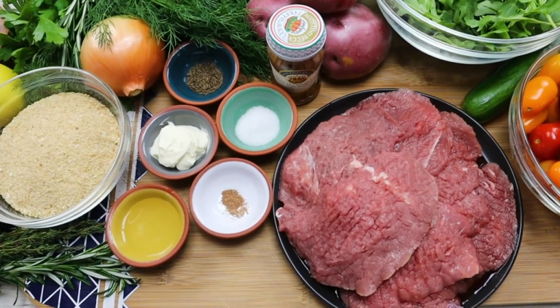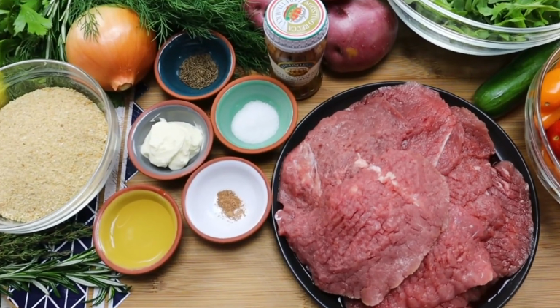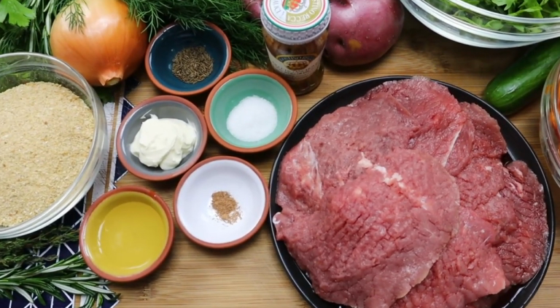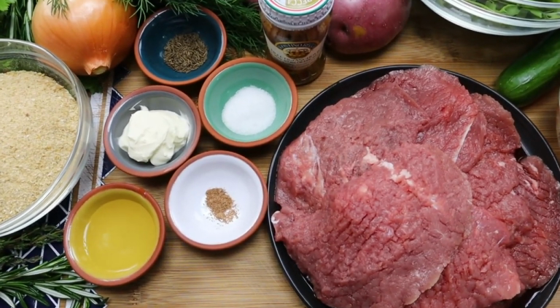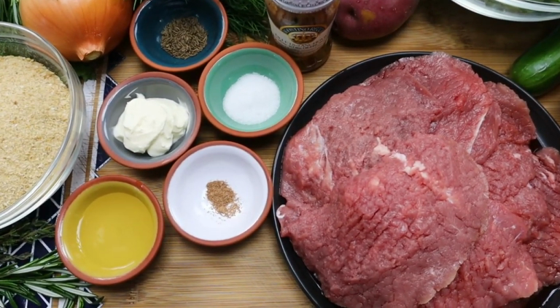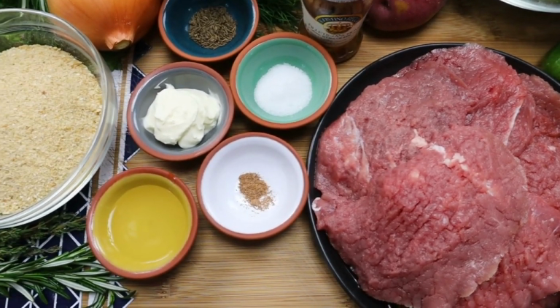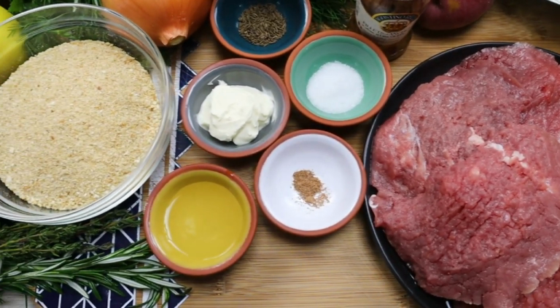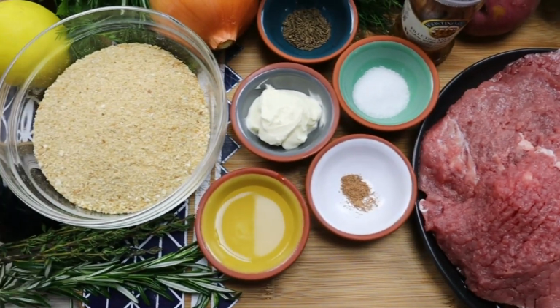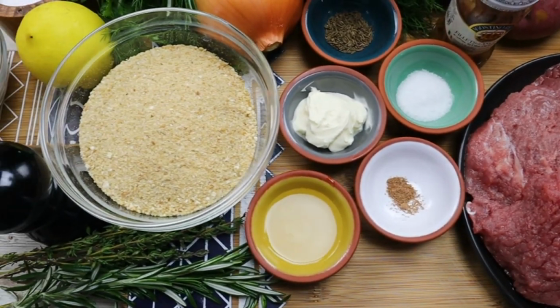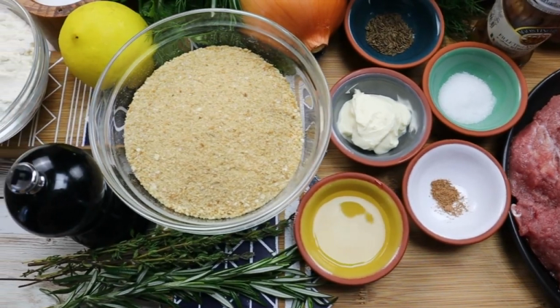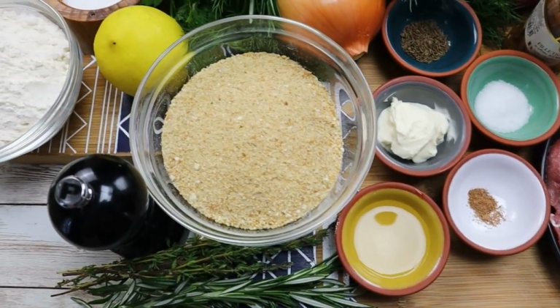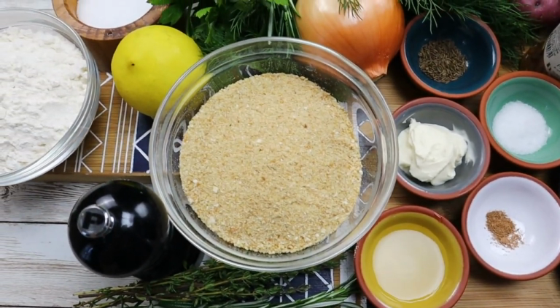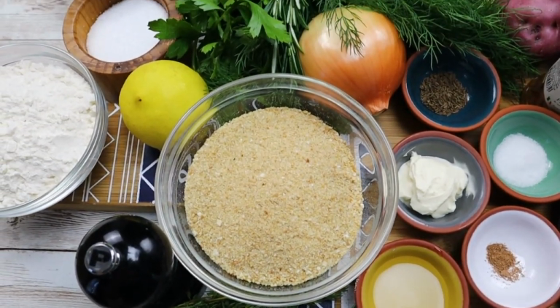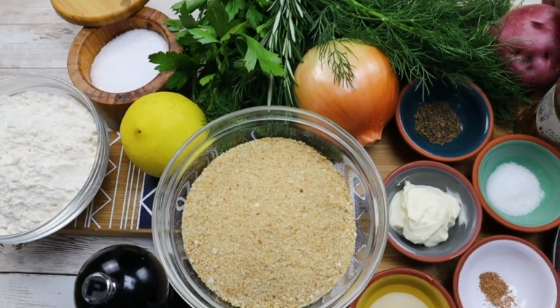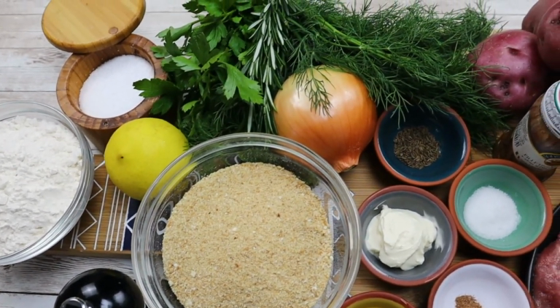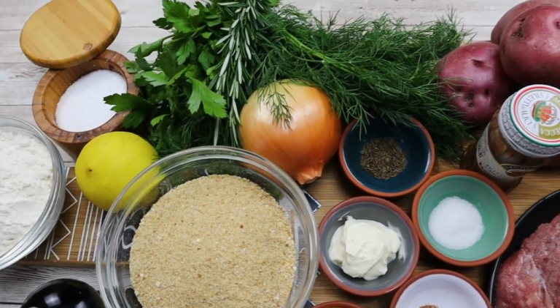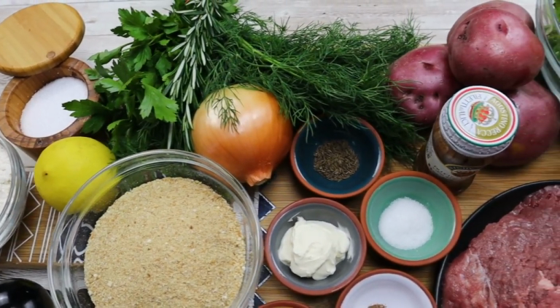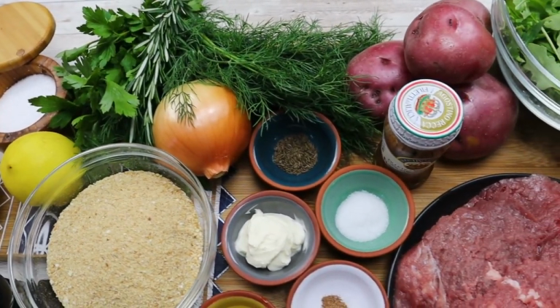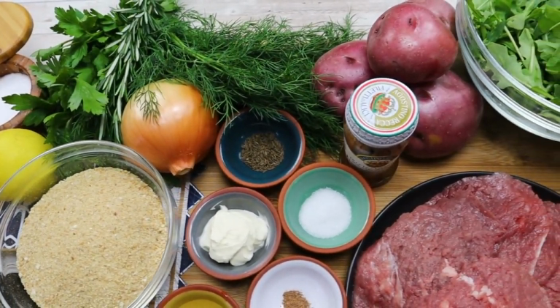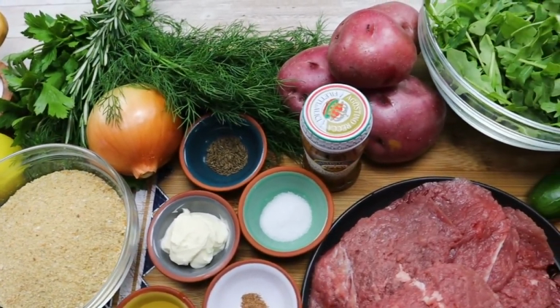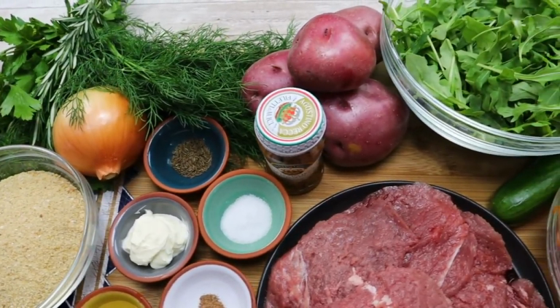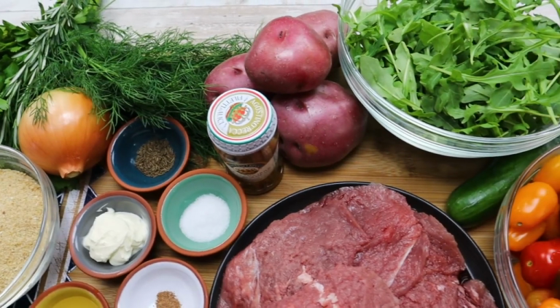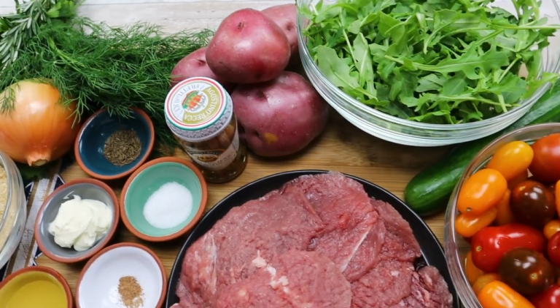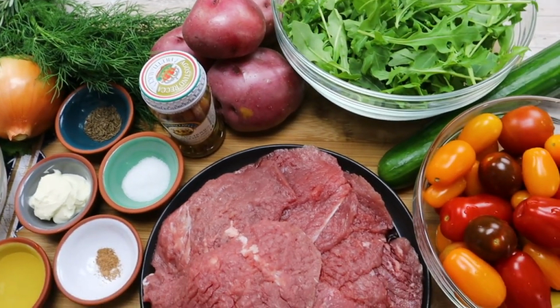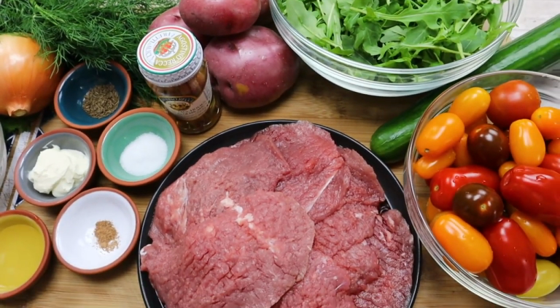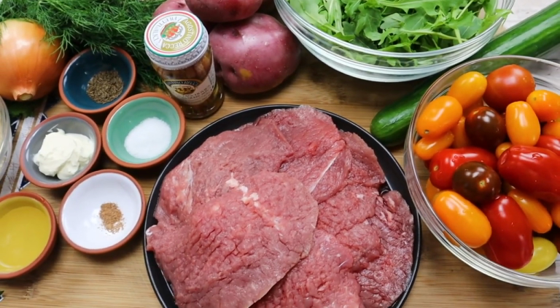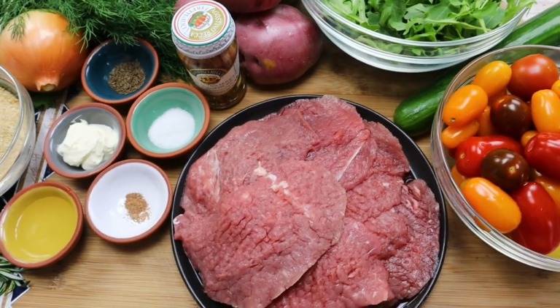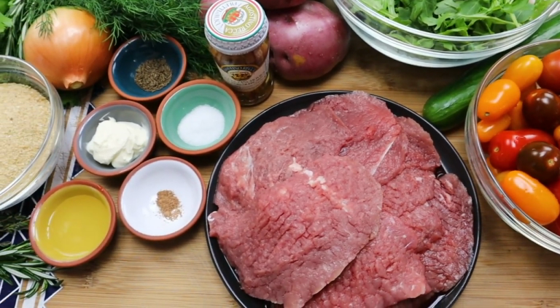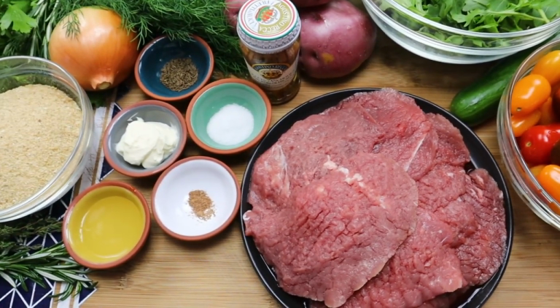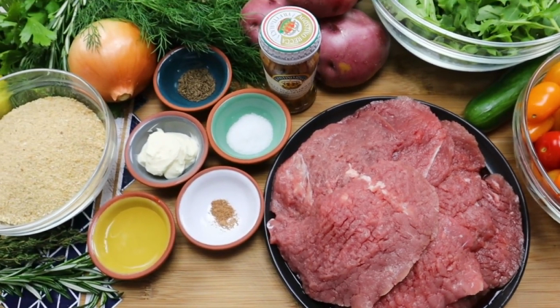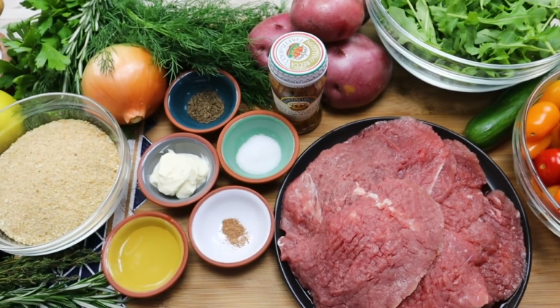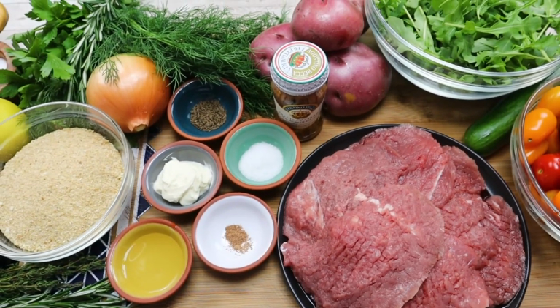Wienerschnitzel is a thin breaded pan-fried veal cutlet. It's one of the national dishes of Austria, and today I will serve my Wienerschnitzel with warm potato salad, cucumber salad, tomato salad, and arugula salad.